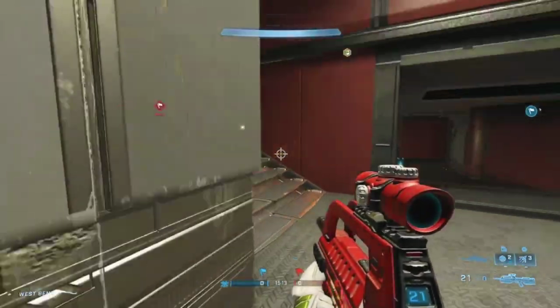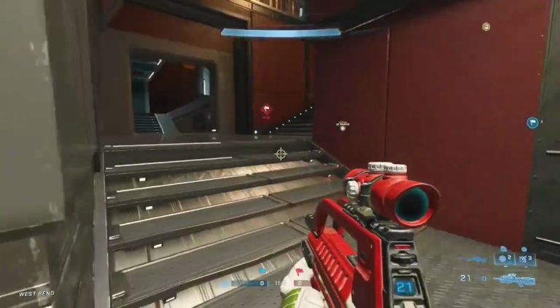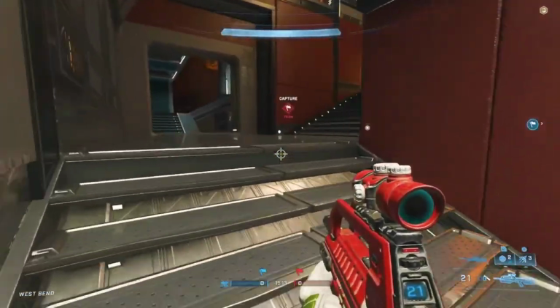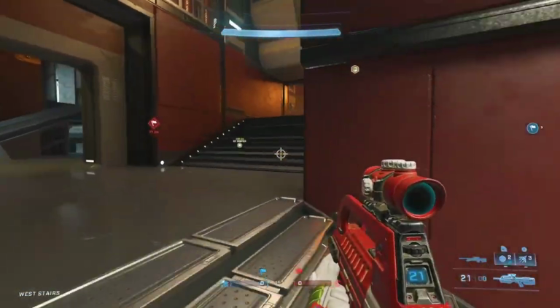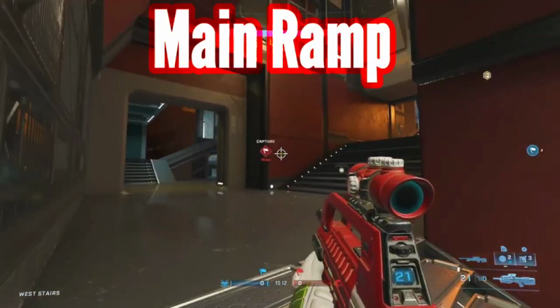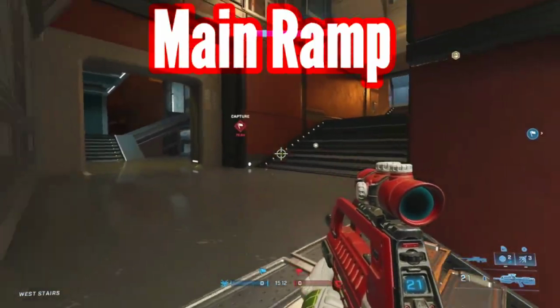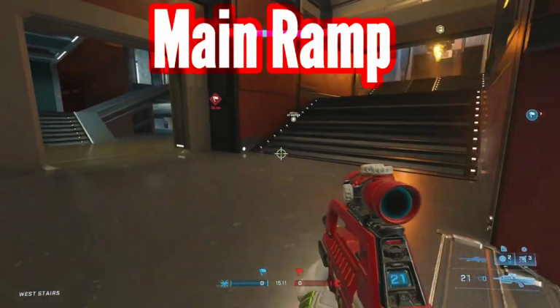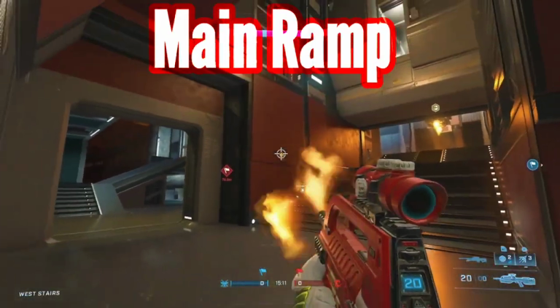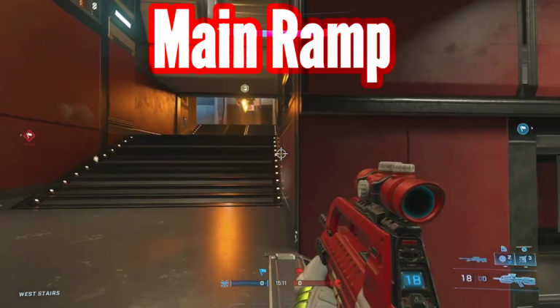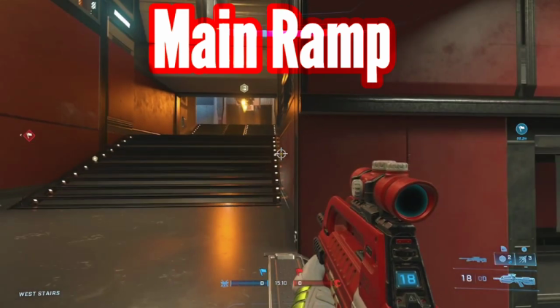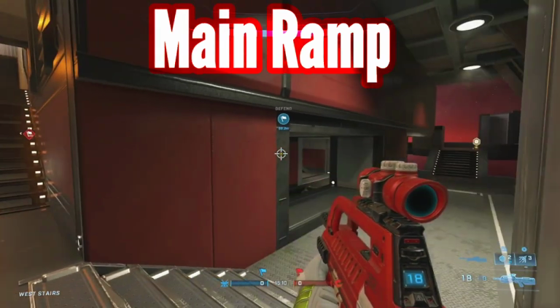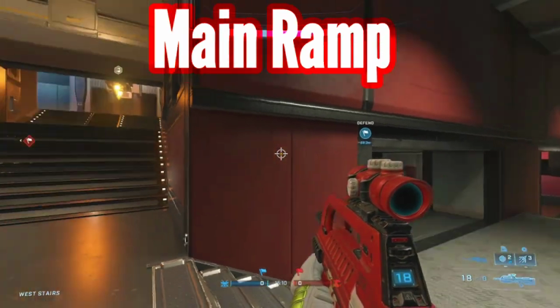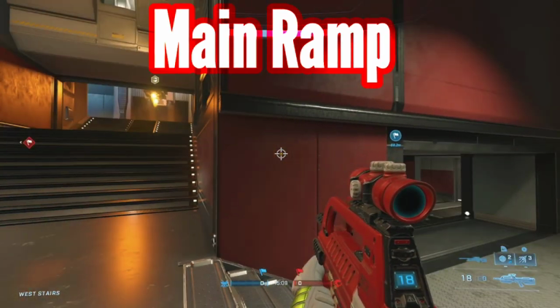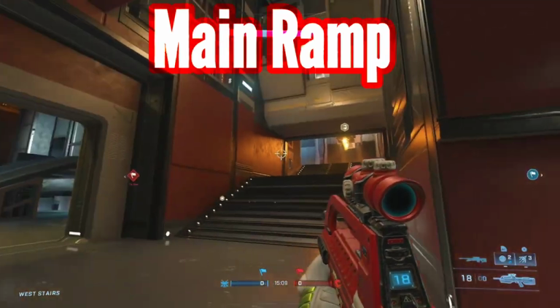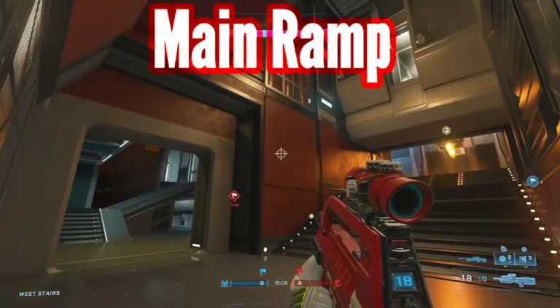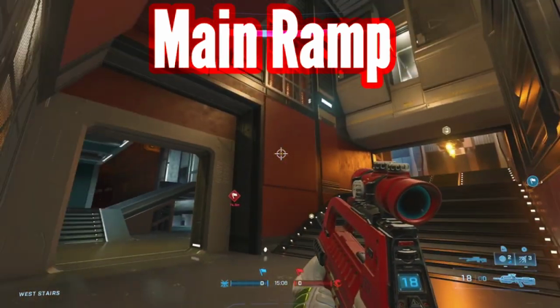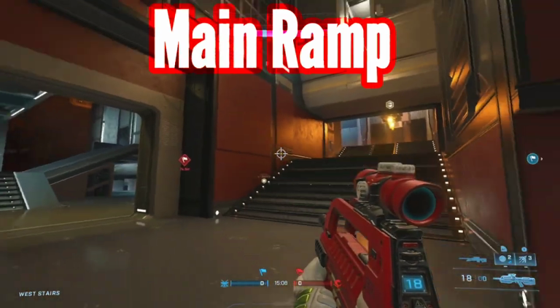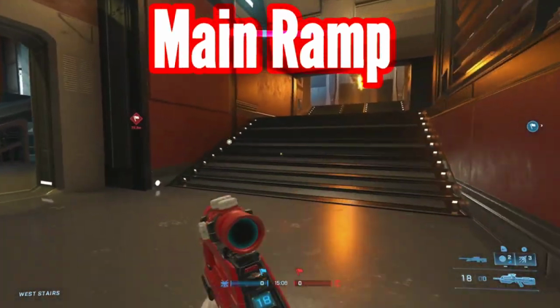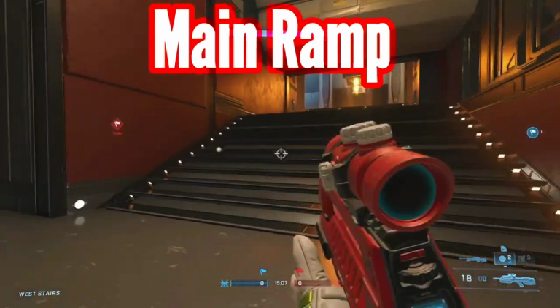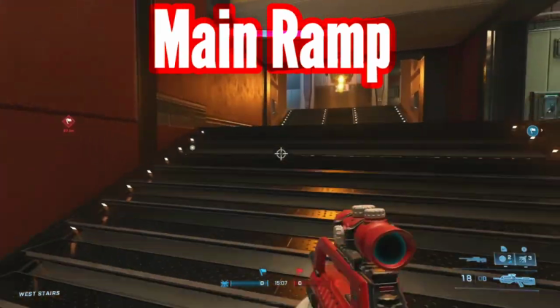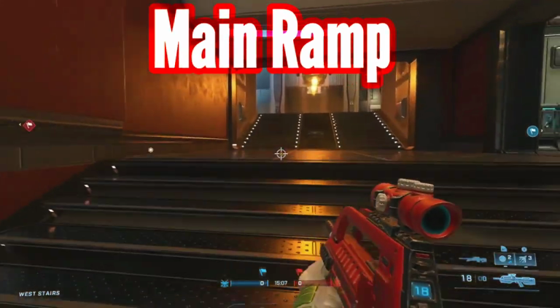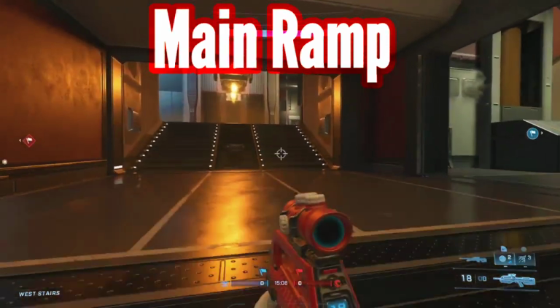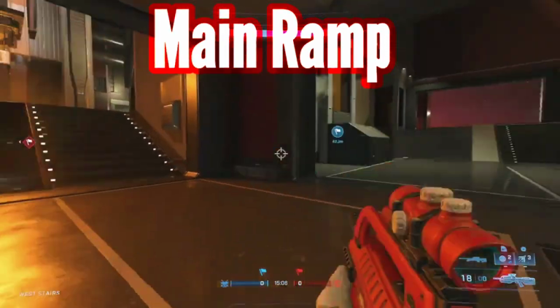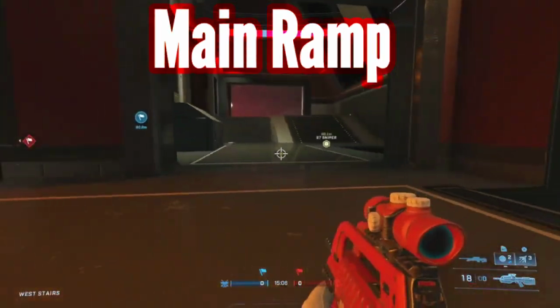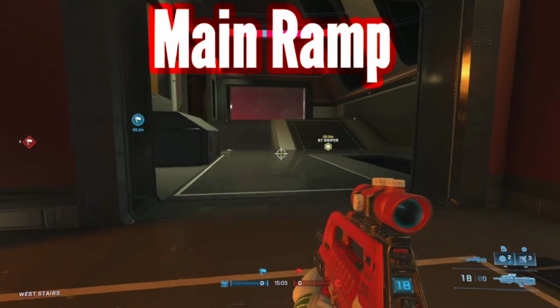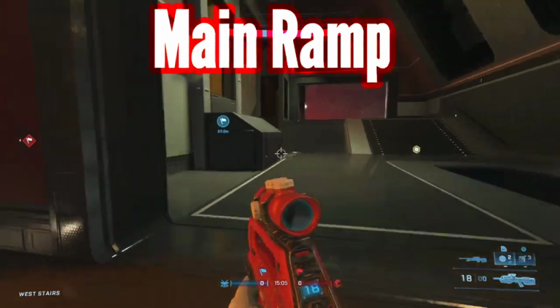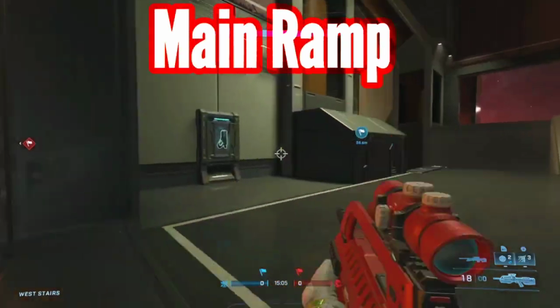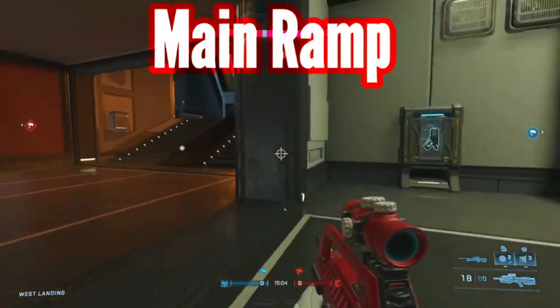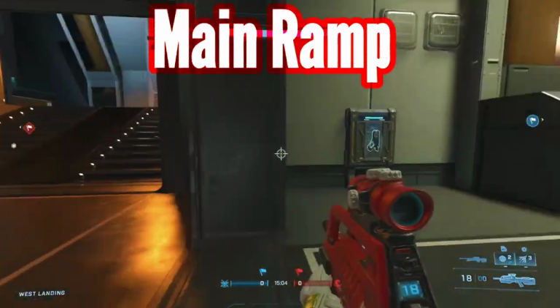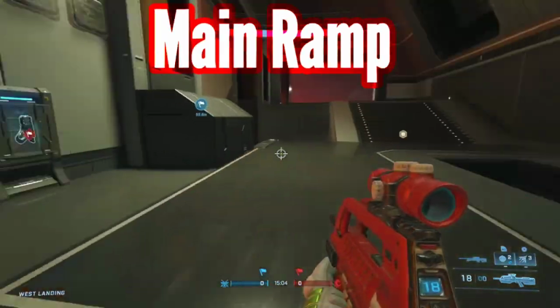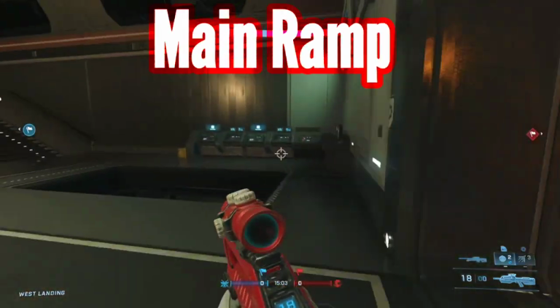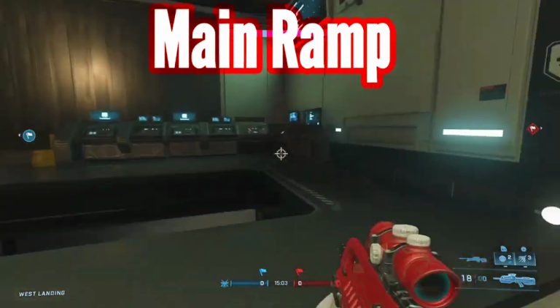Leading up to here you have your main ramp, which is also part of the red side of the map — that's what the color is. So this is your main ramp, our main ramp, leading into our screens.